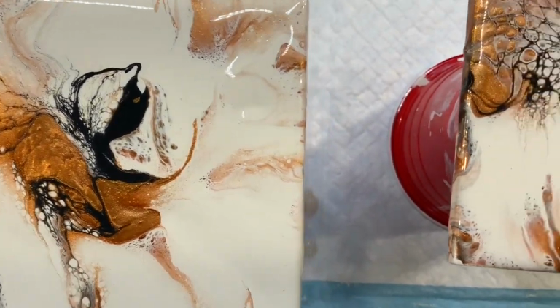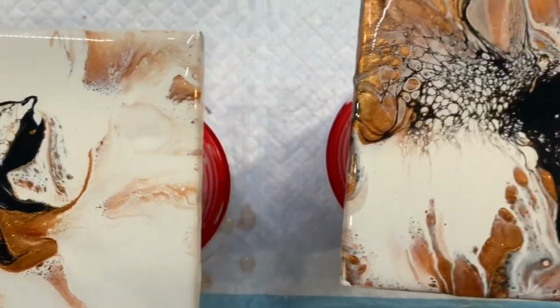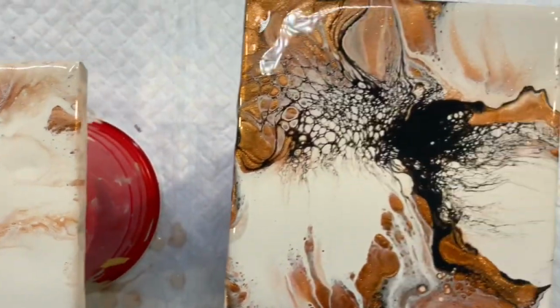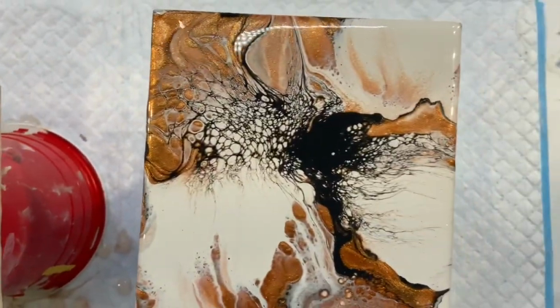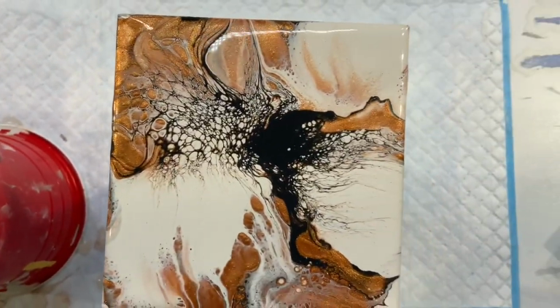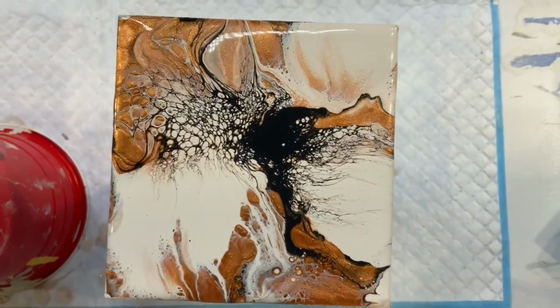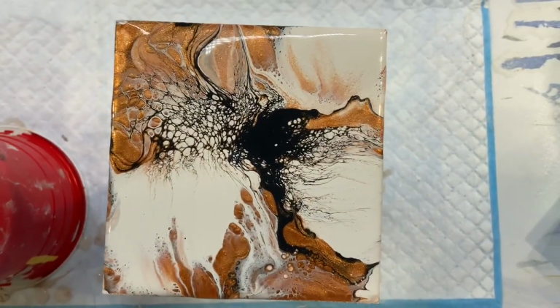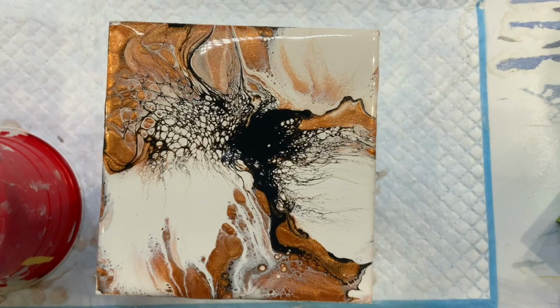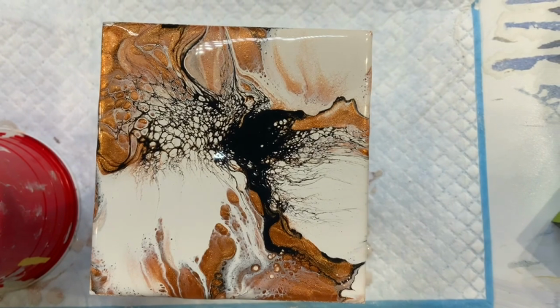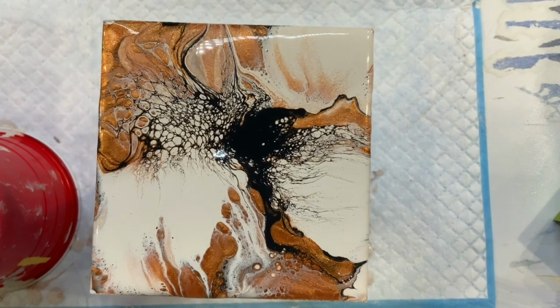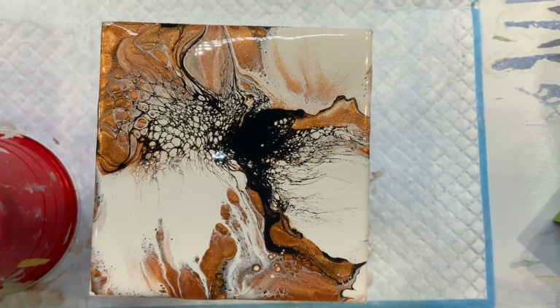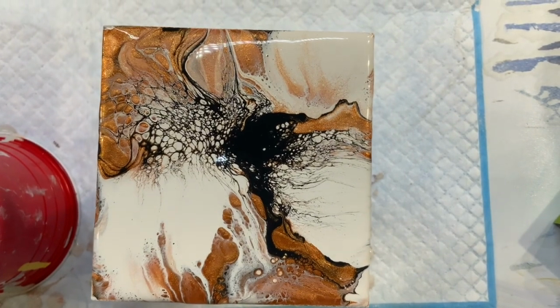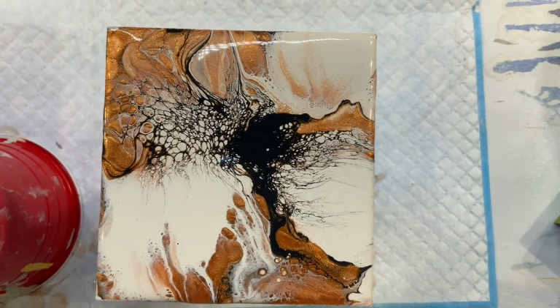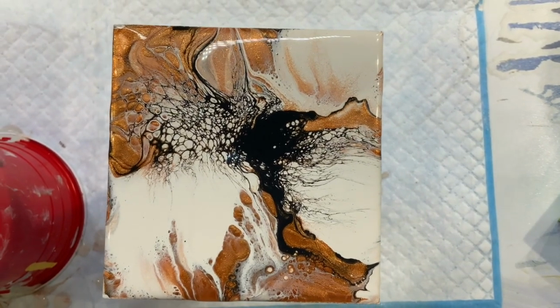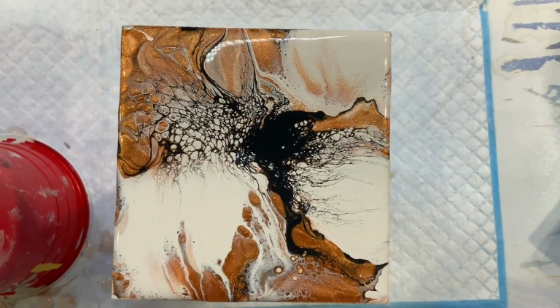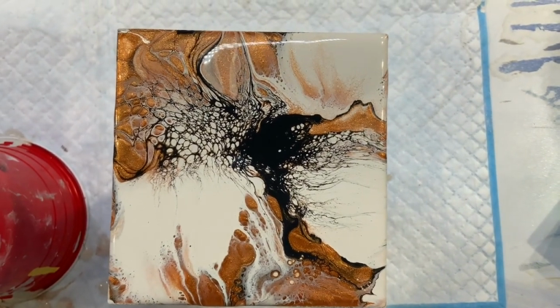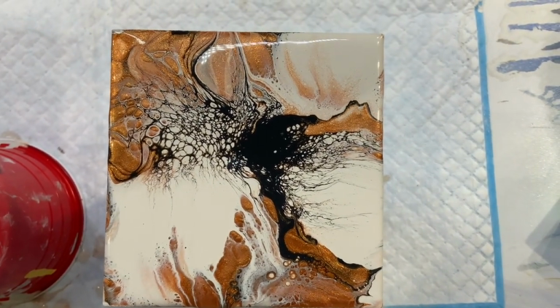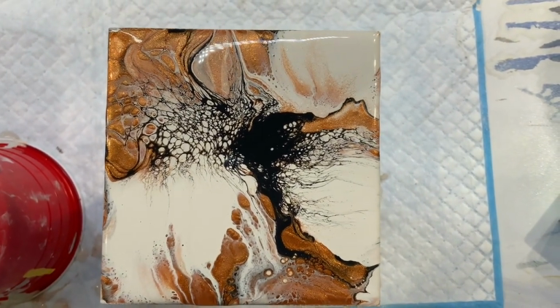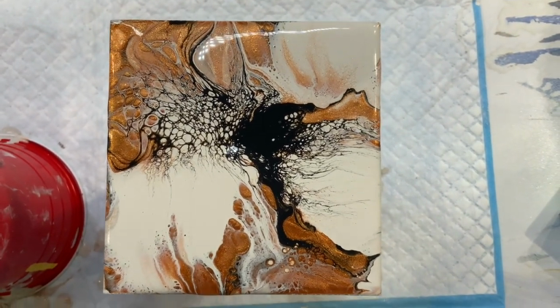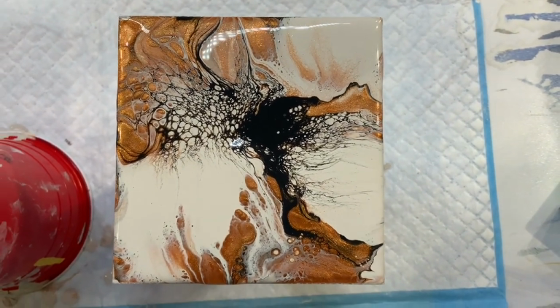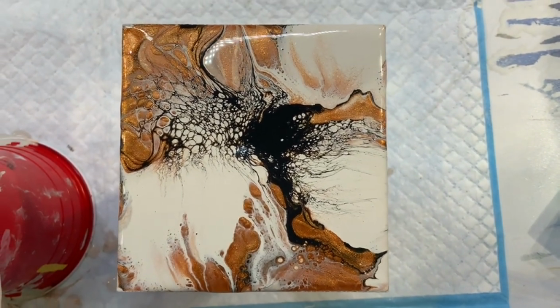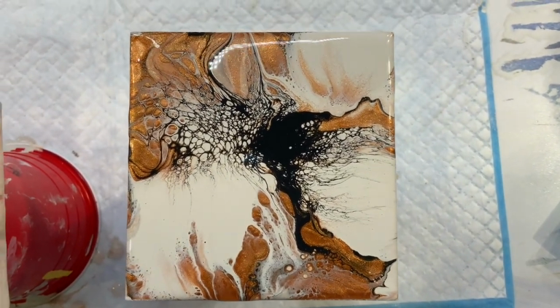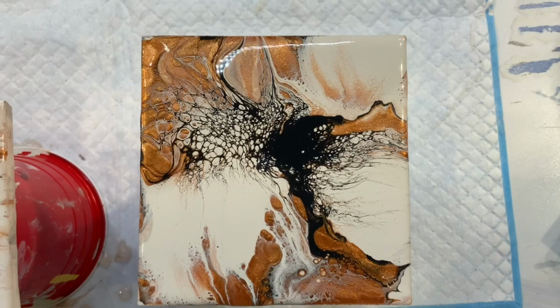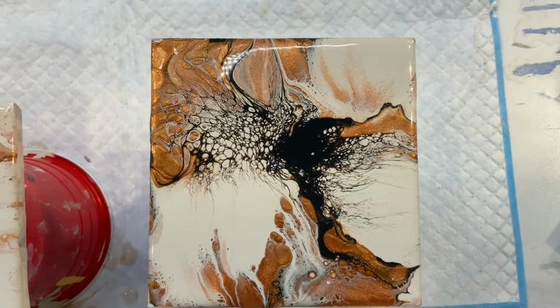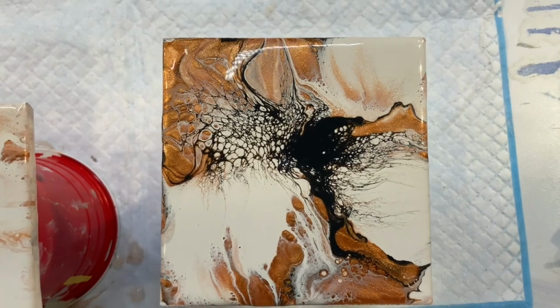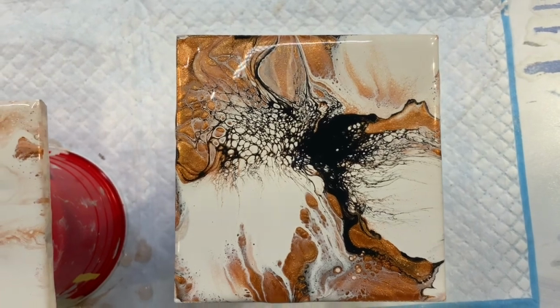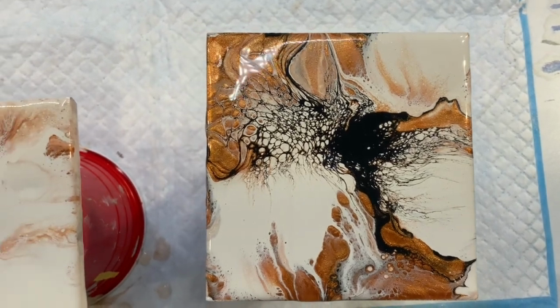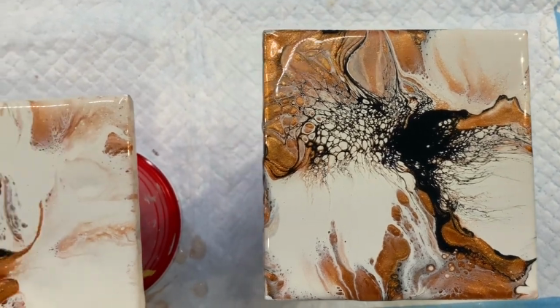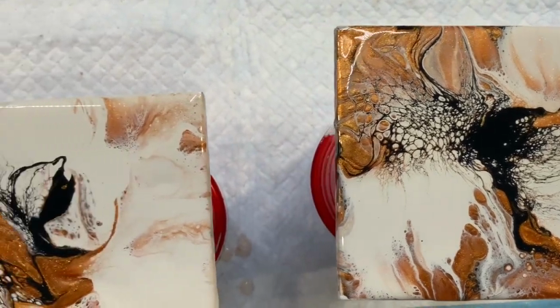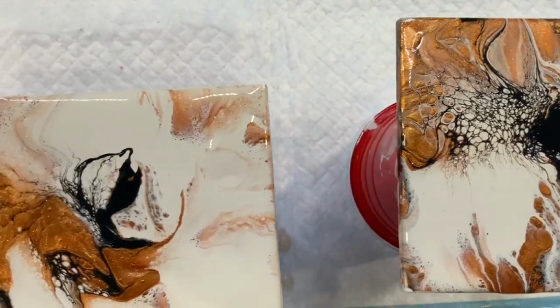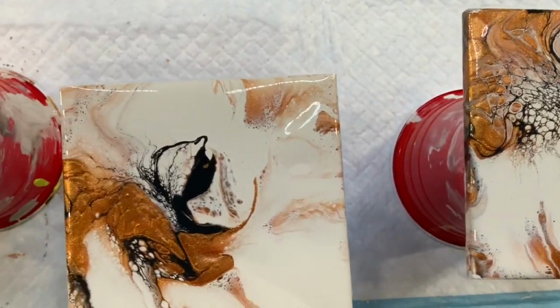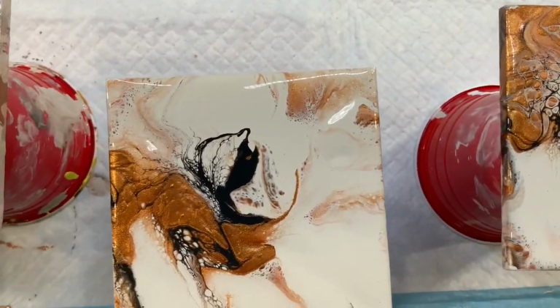Really, really beautiful — loving them all. Let me know which one is your favorite, and click on the link you see now to see more of my coaster creations.